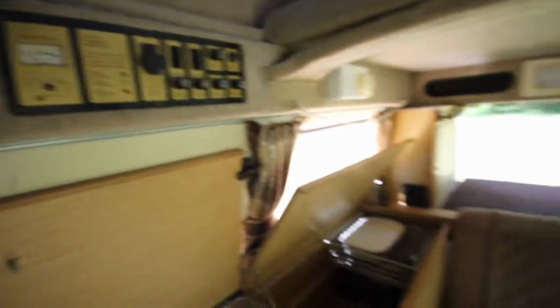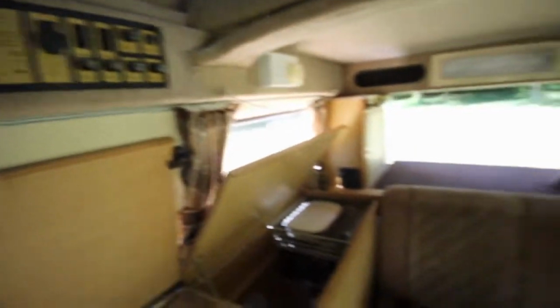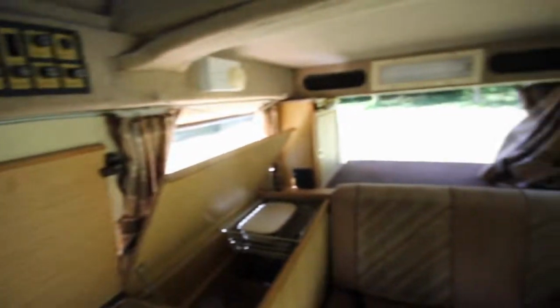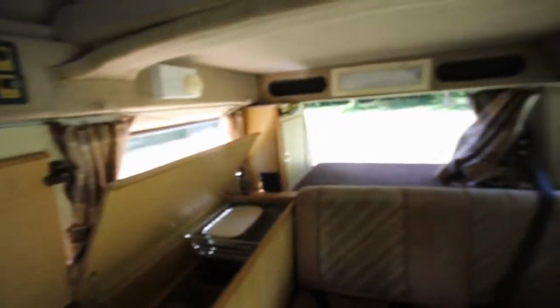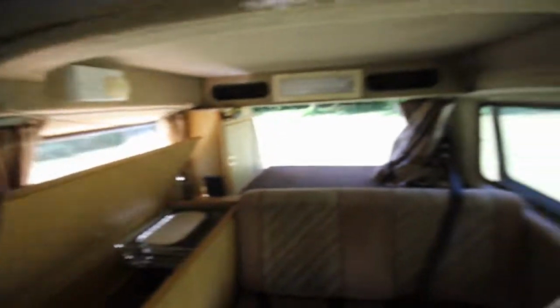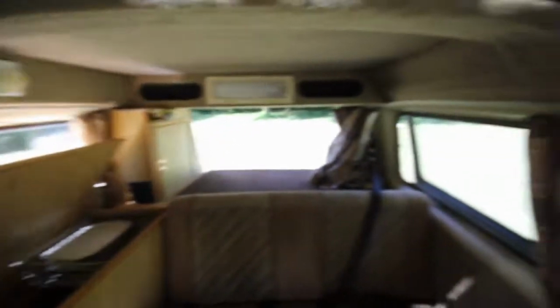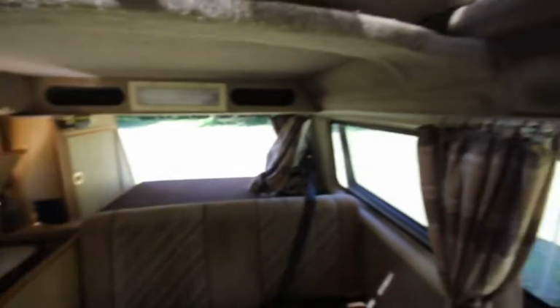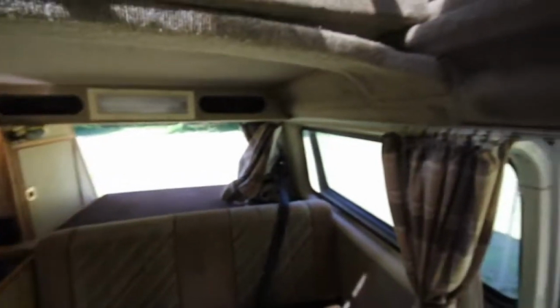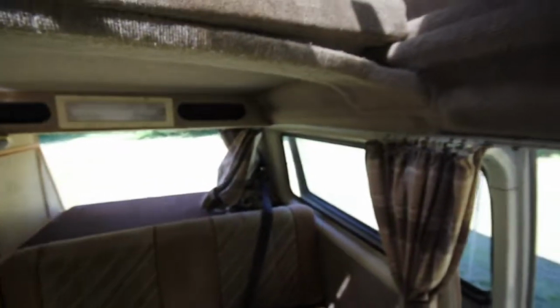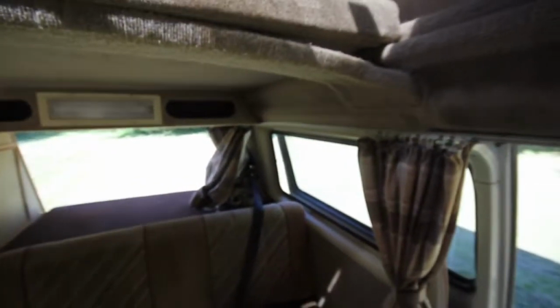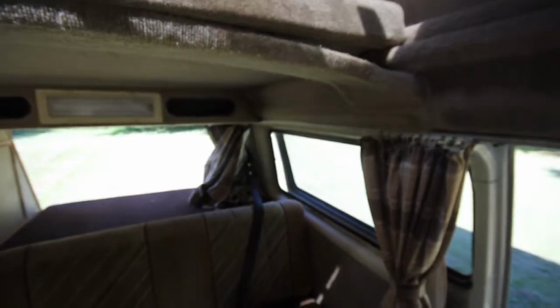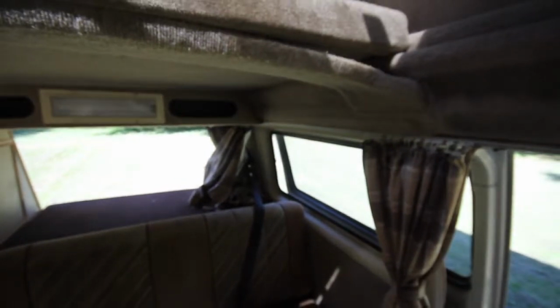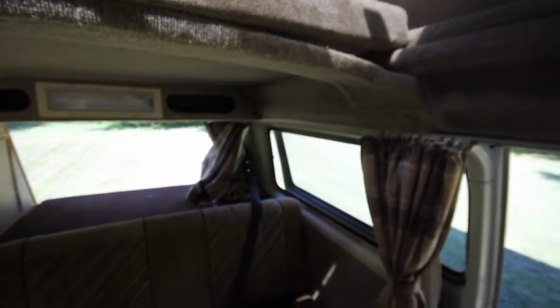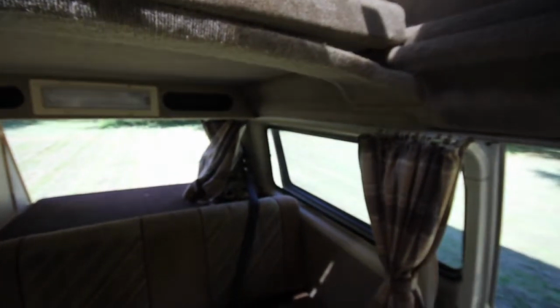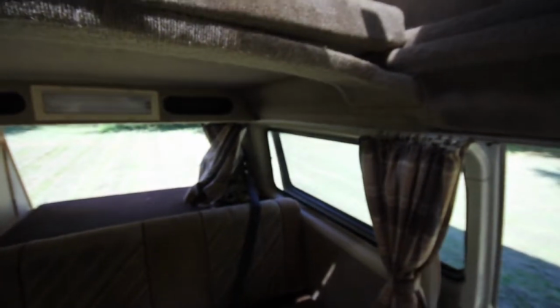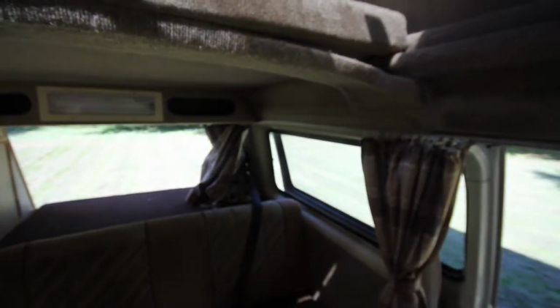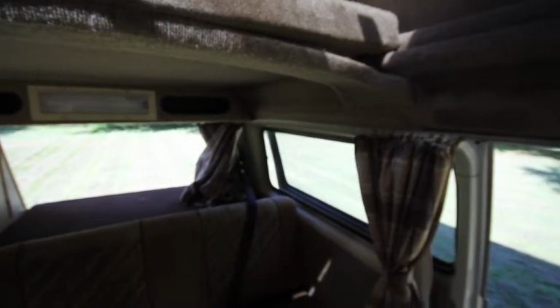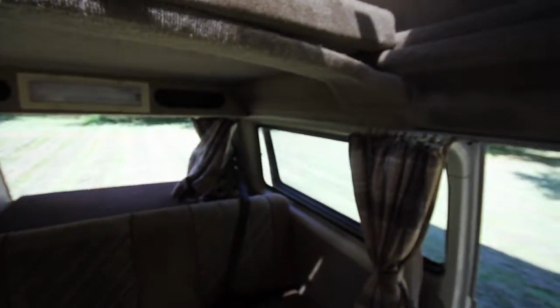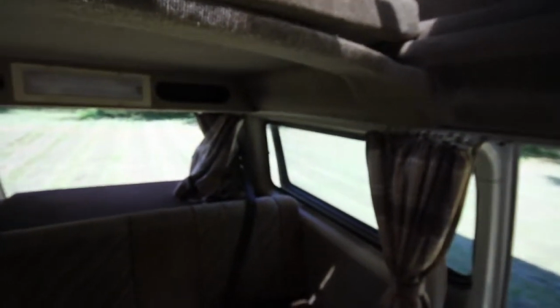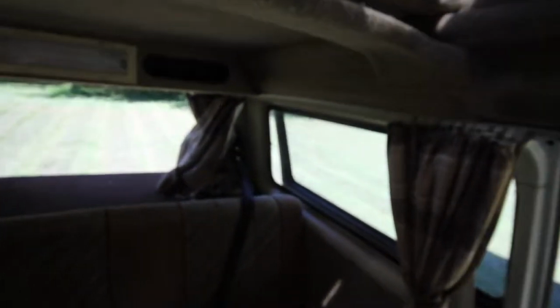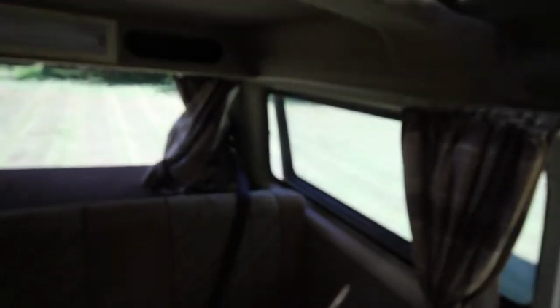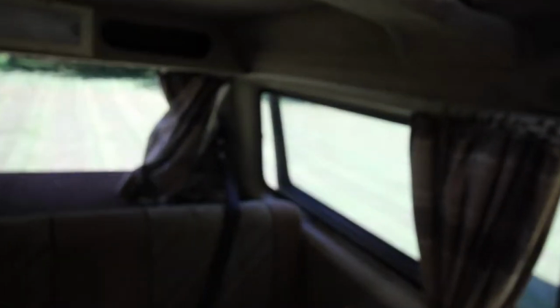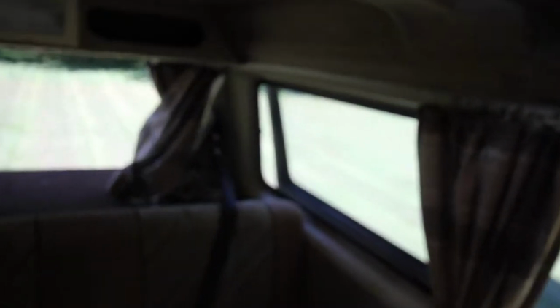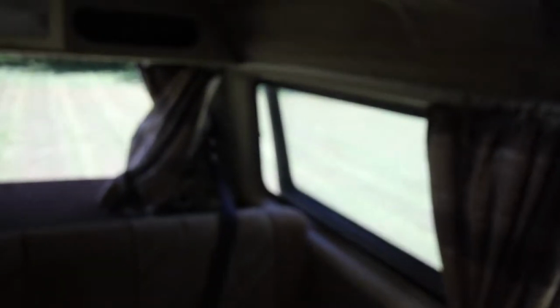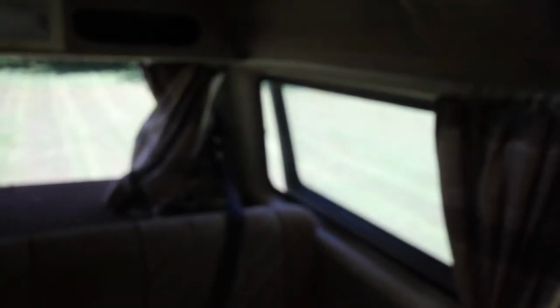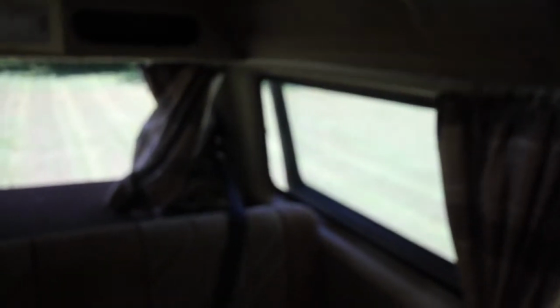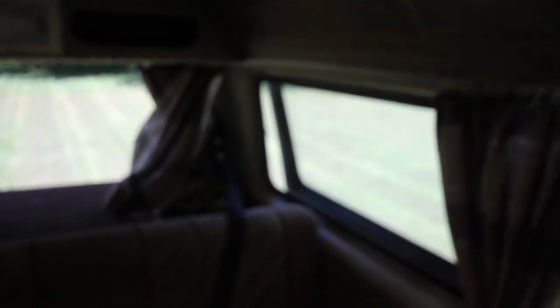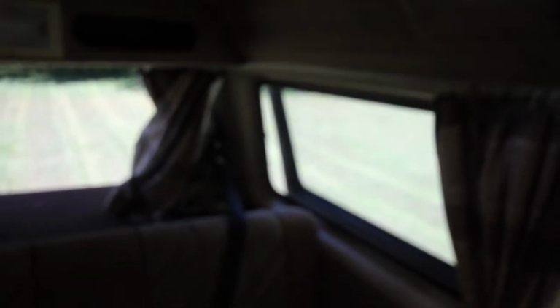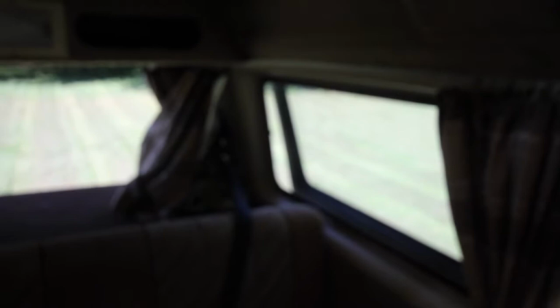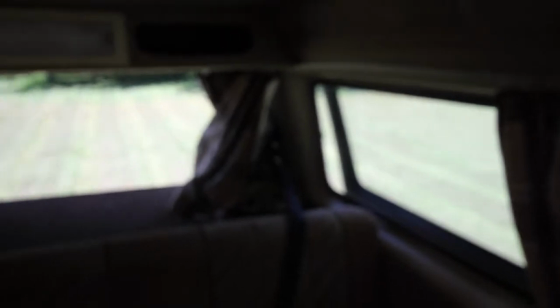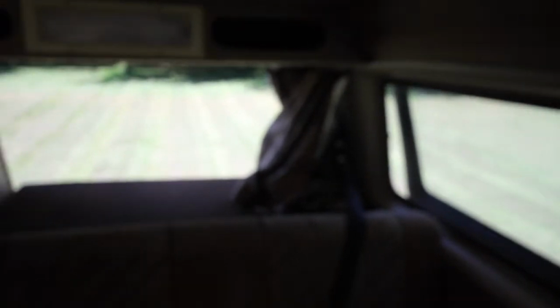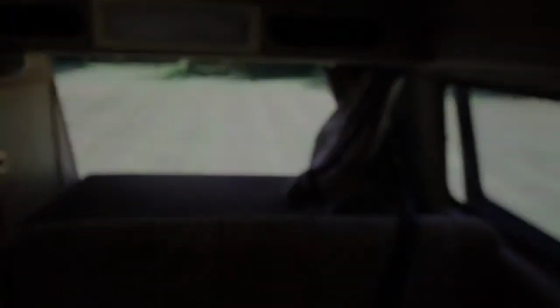Bloody horseflies trying to get me — you can see the little bastards back there. I'll get a swatter, I think. Anyway, we'll go for a drive.